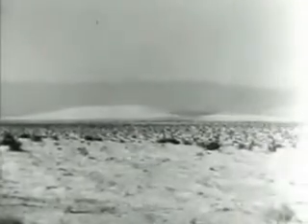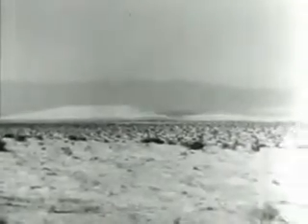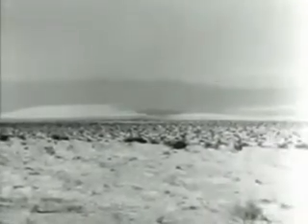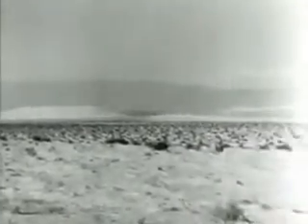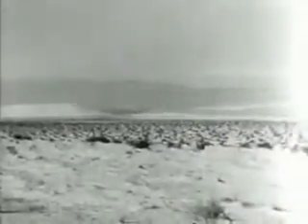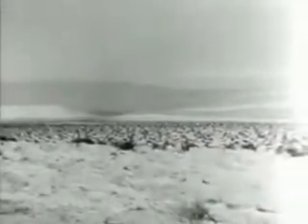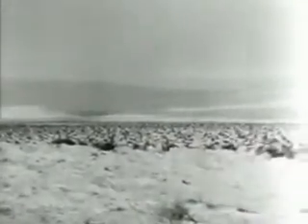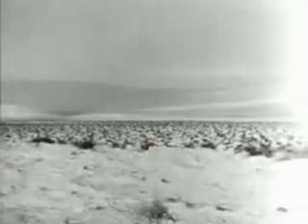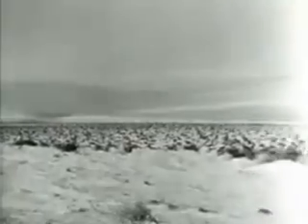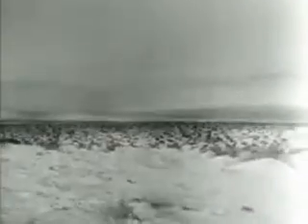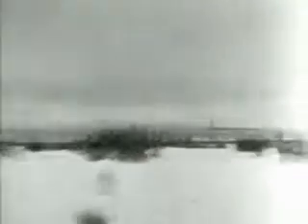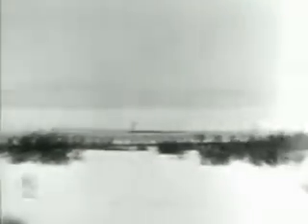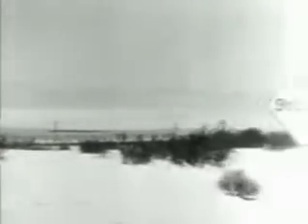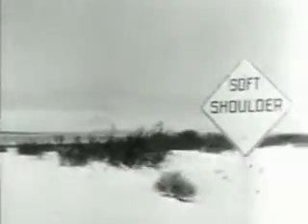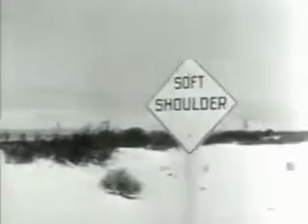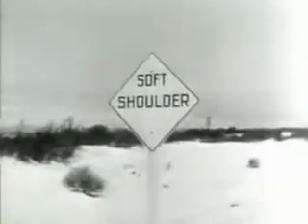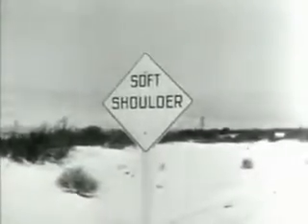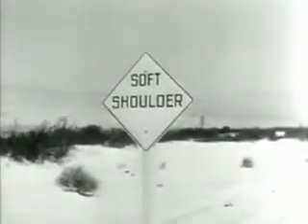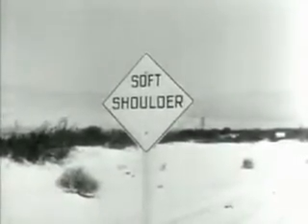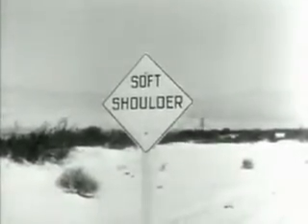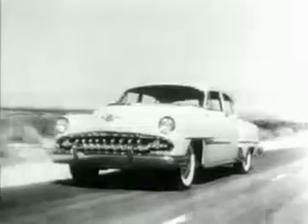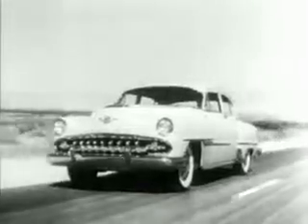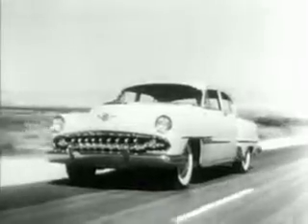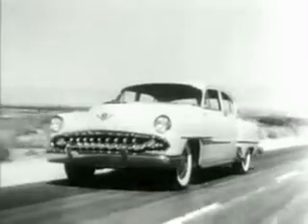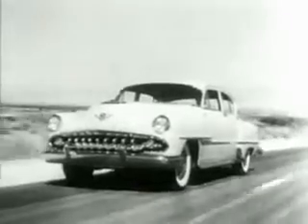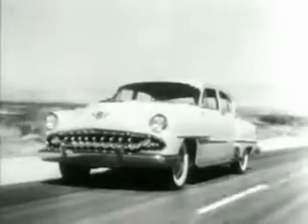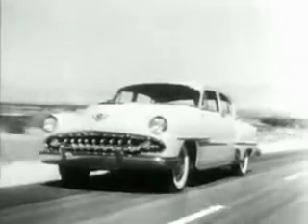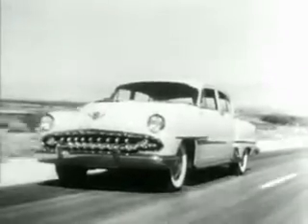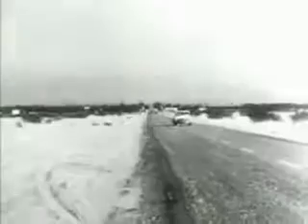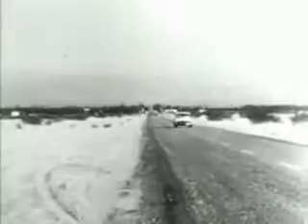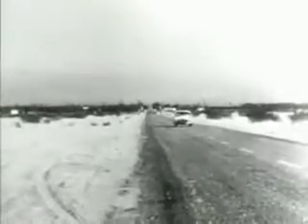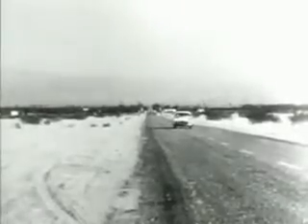This is the California desert, a real desert of deep loose sand, treacherous soft shoulders, blistering heat, and this is a lovely 1954 DeSoto automatic on the desert road.